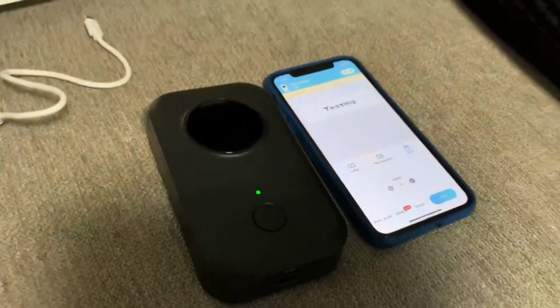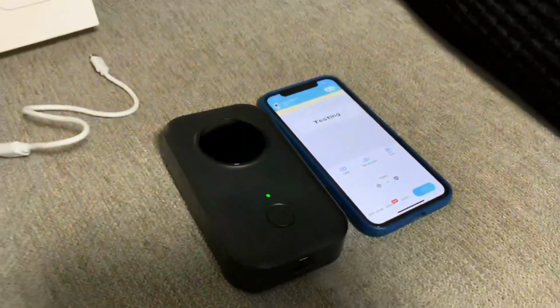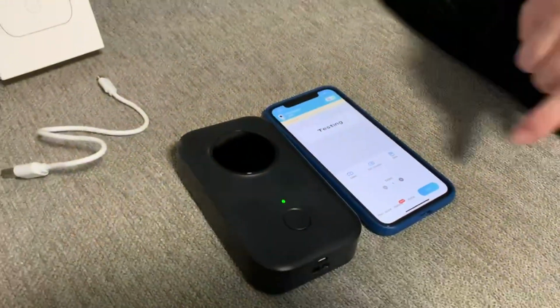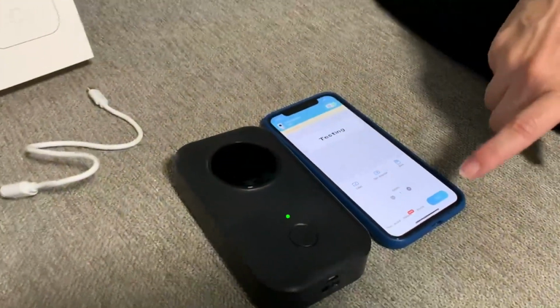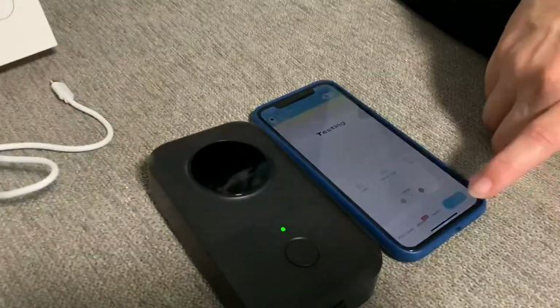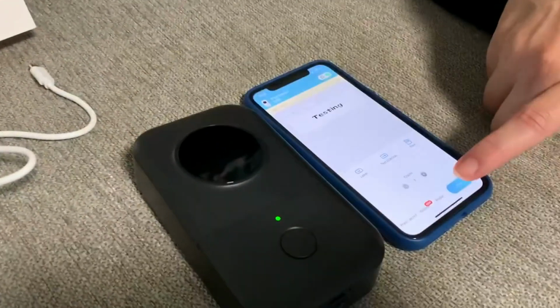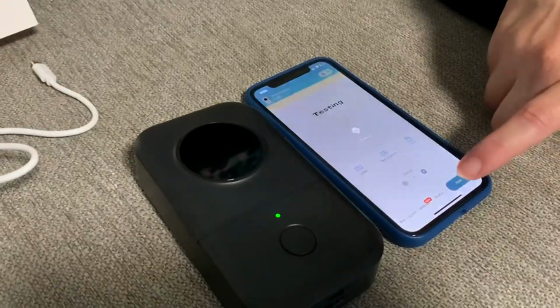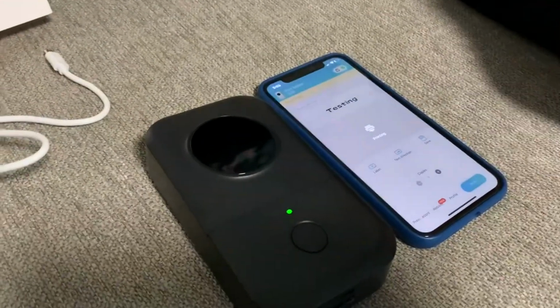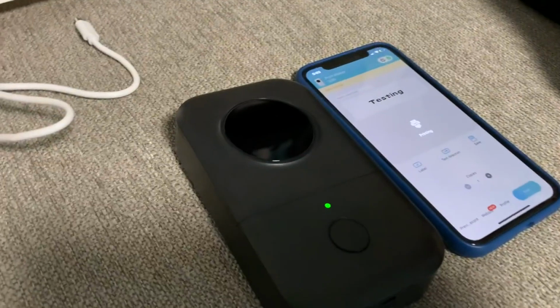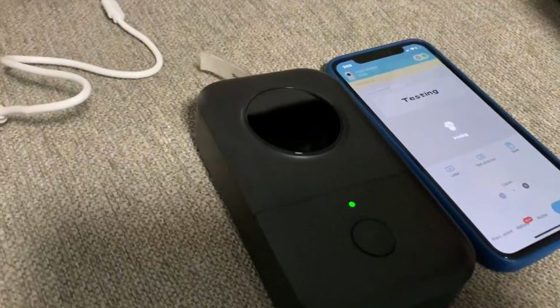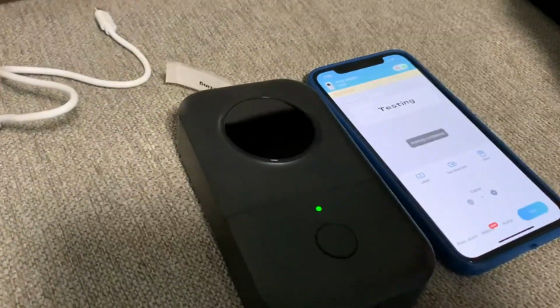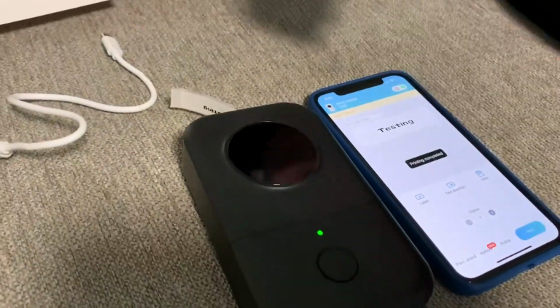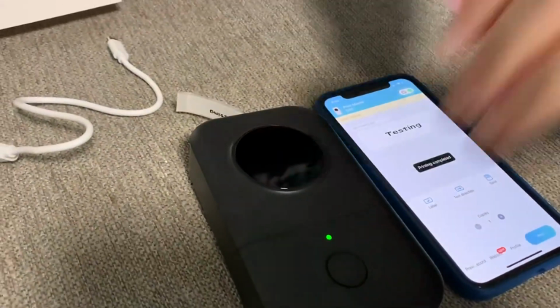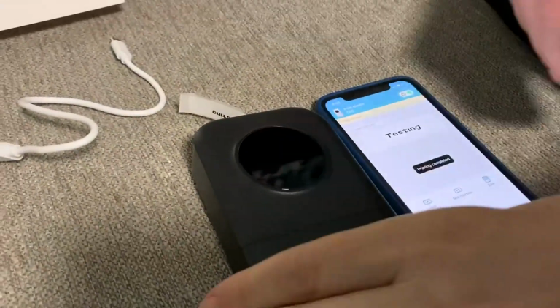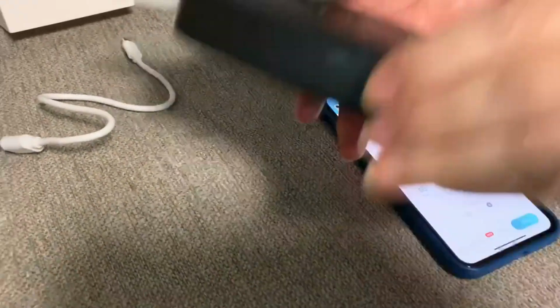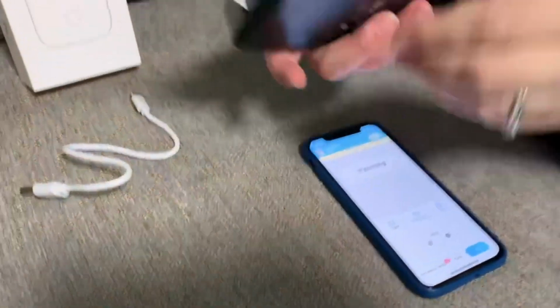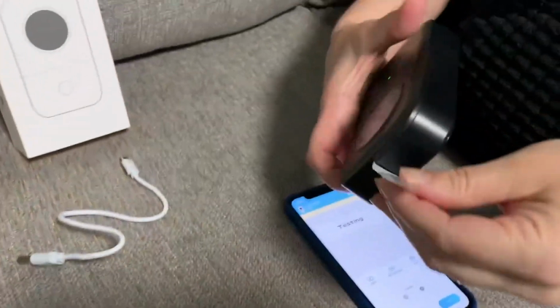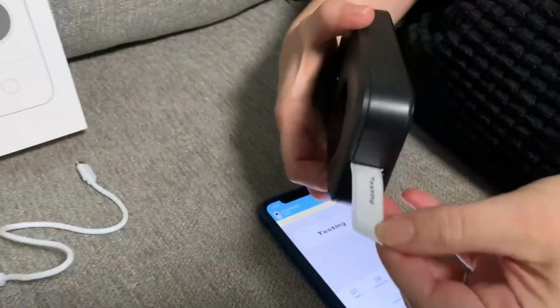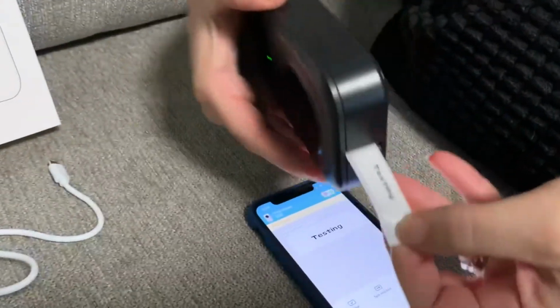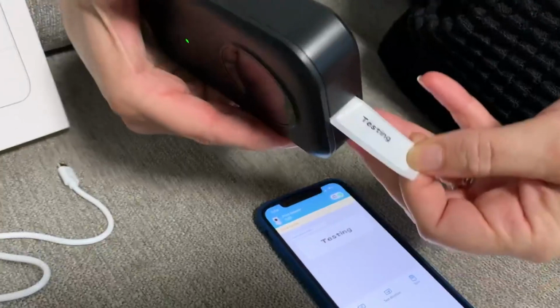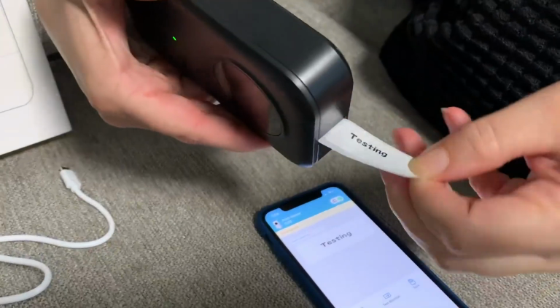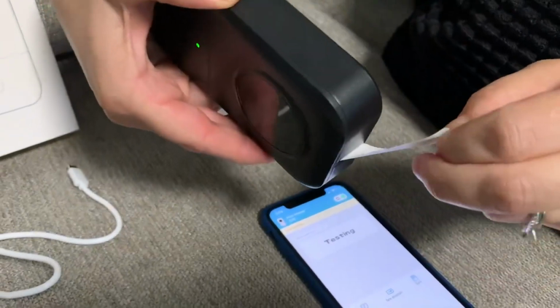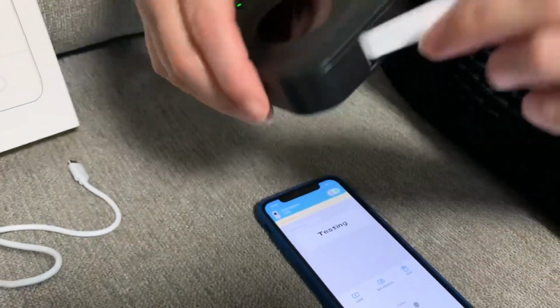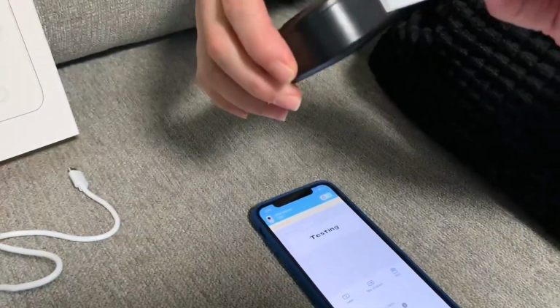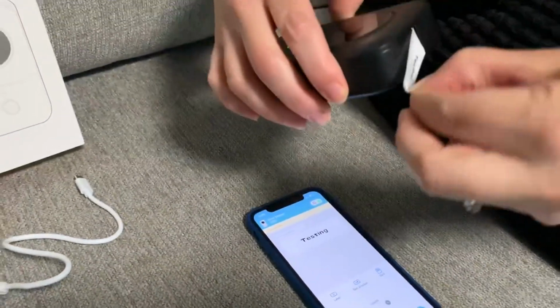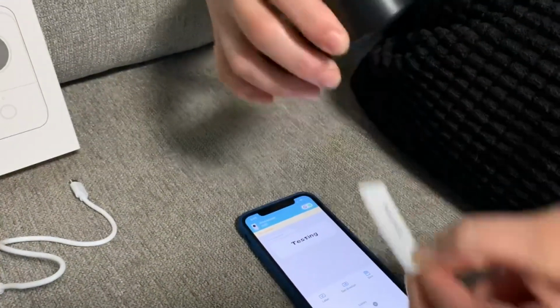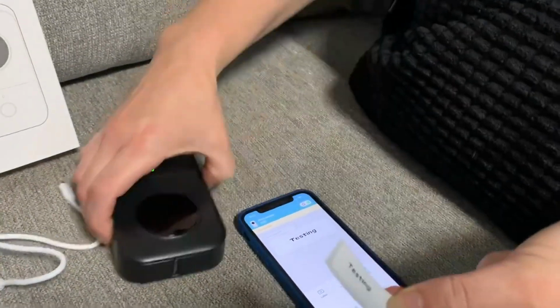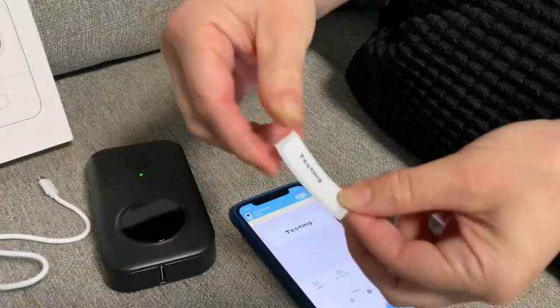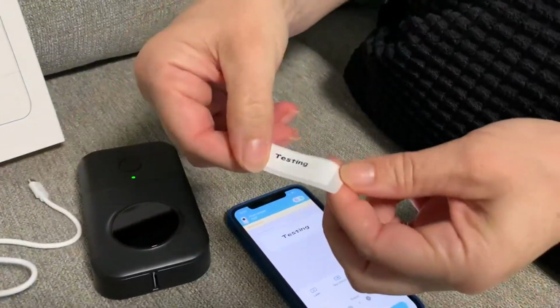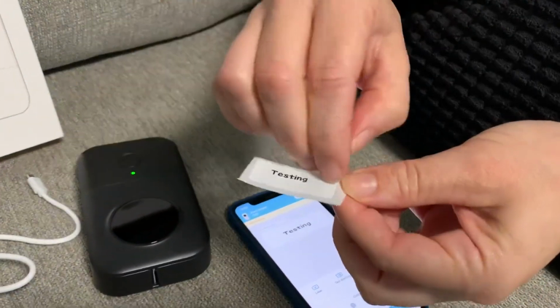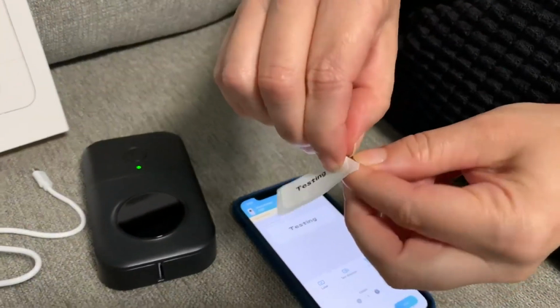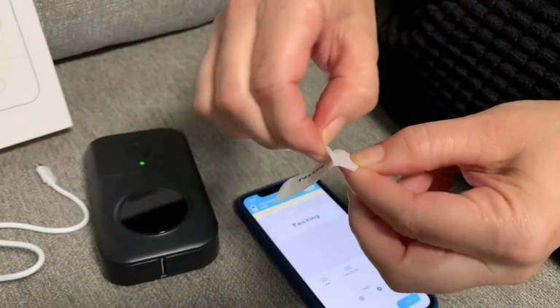We're going to go ahead and print this test one. That's how fast a single label prints. It's easy to tear off — it's got perforations there. Really easy to peel.